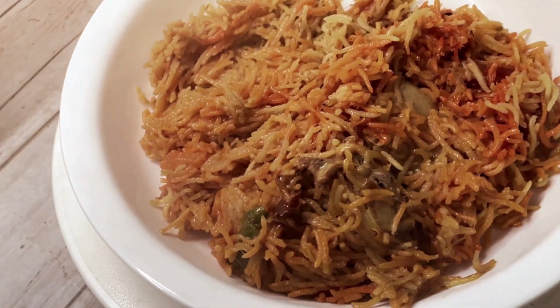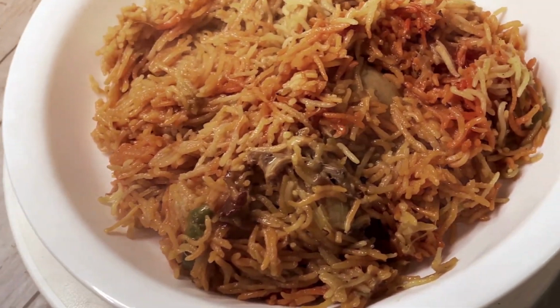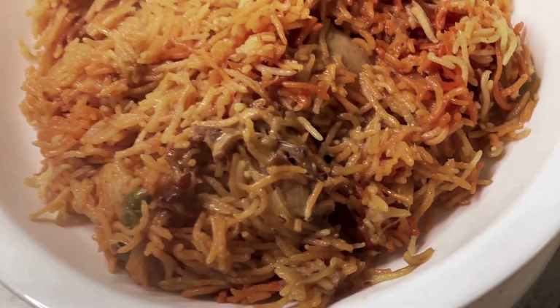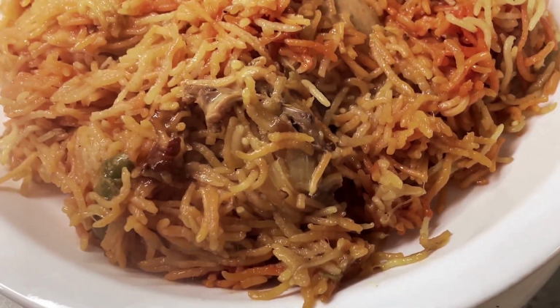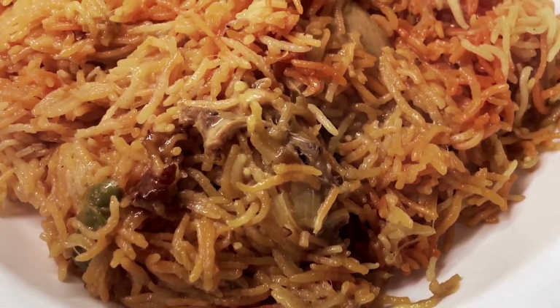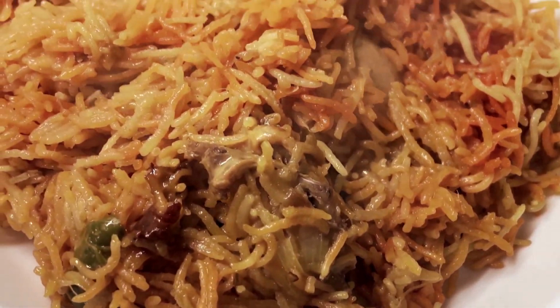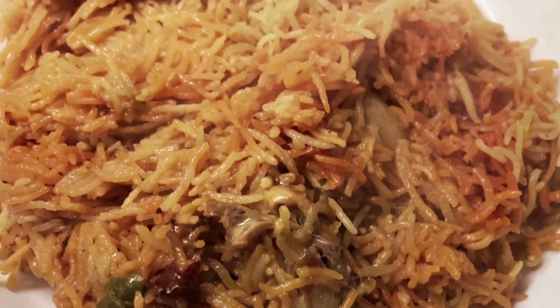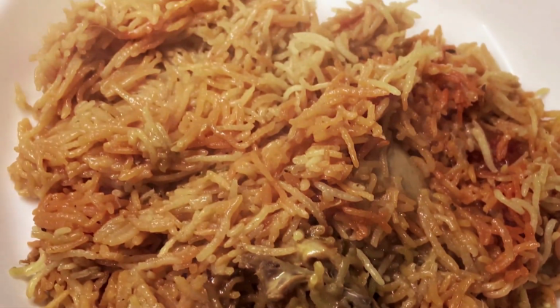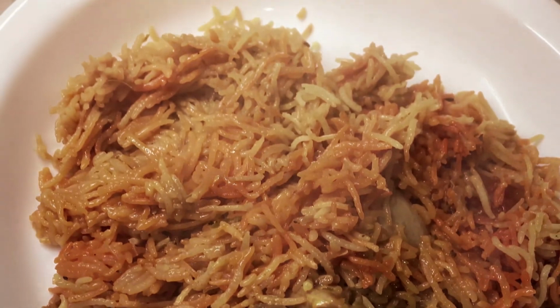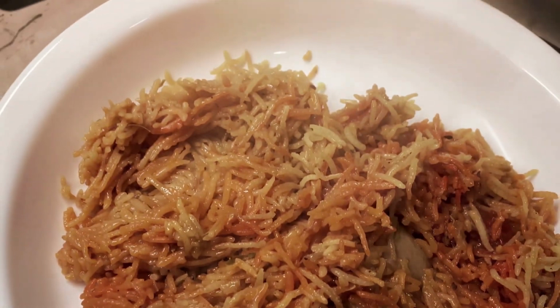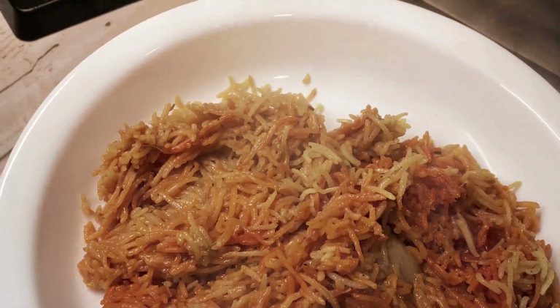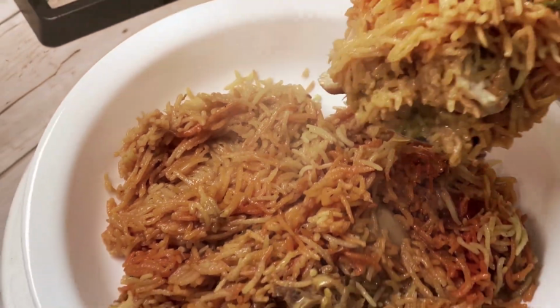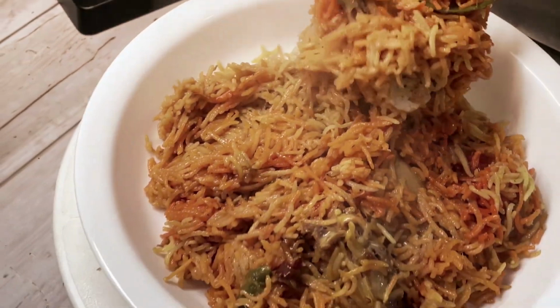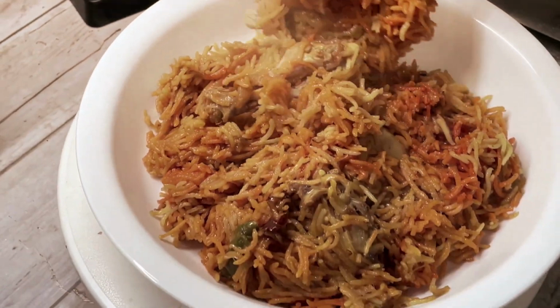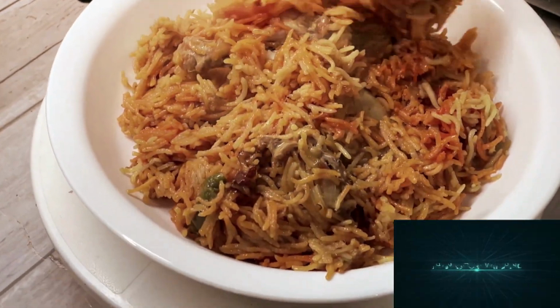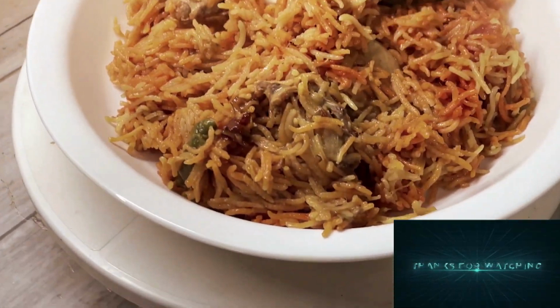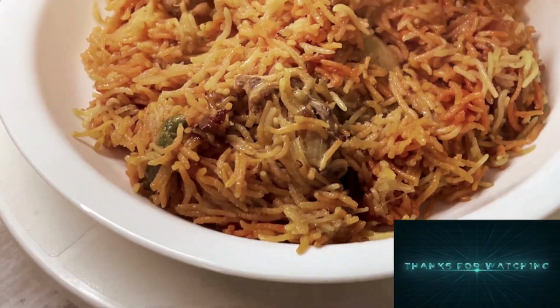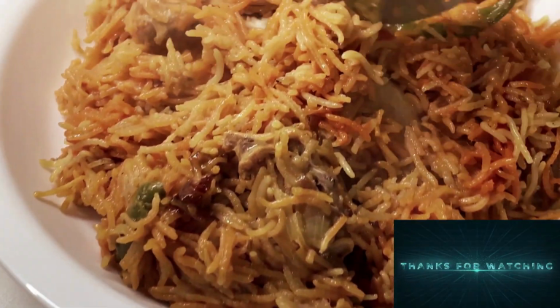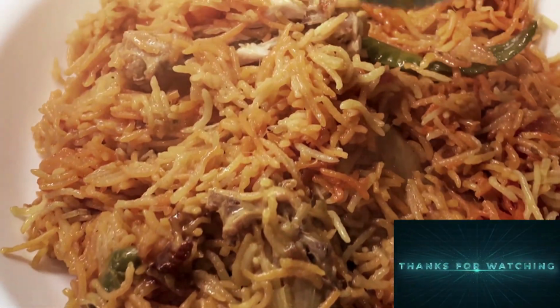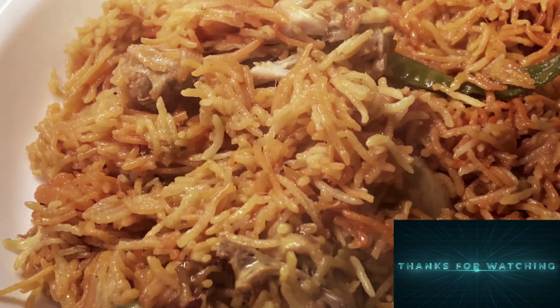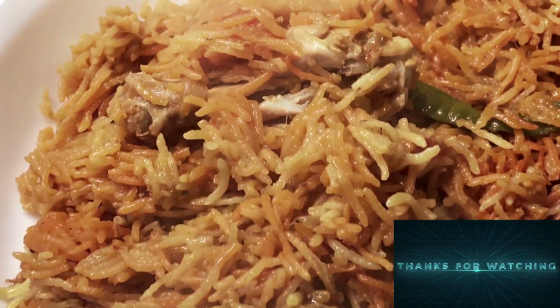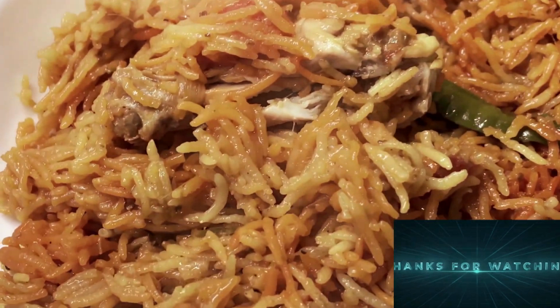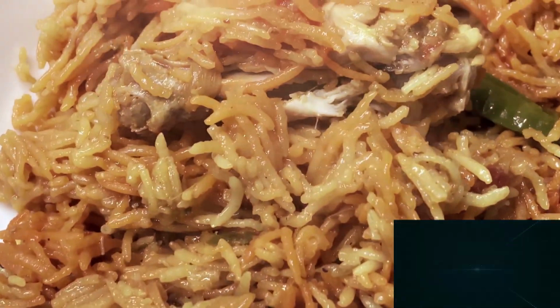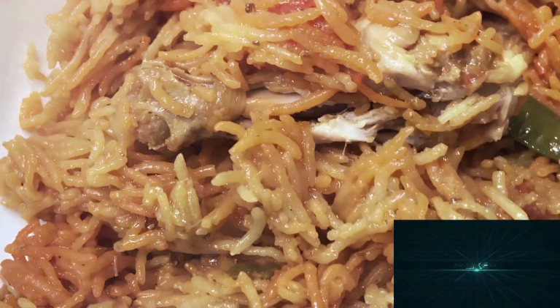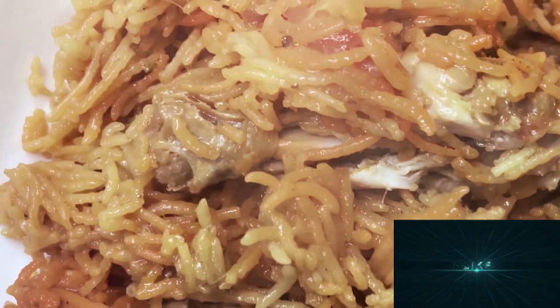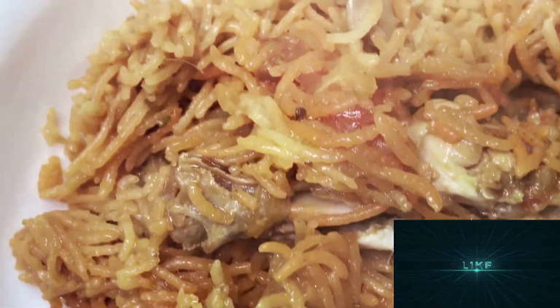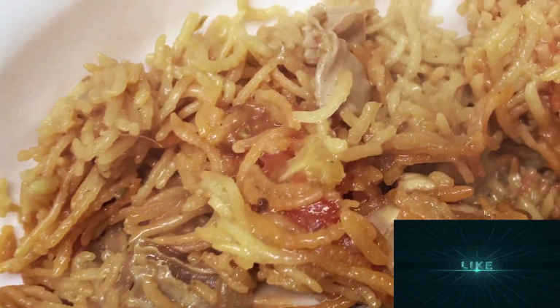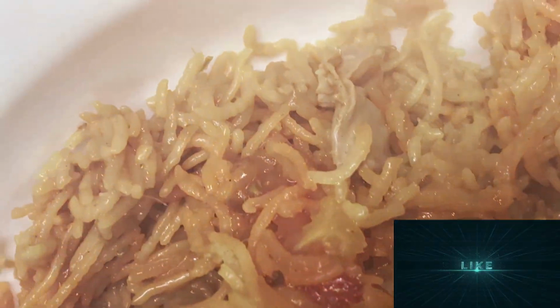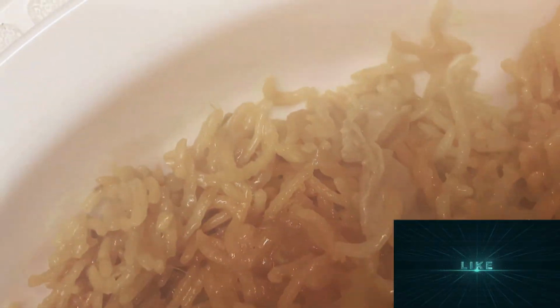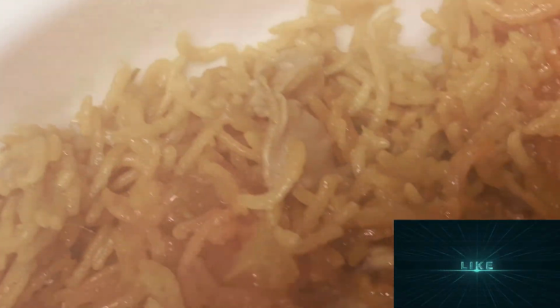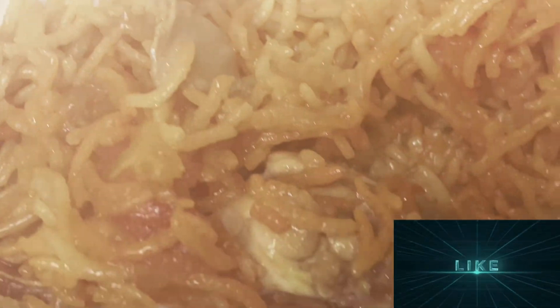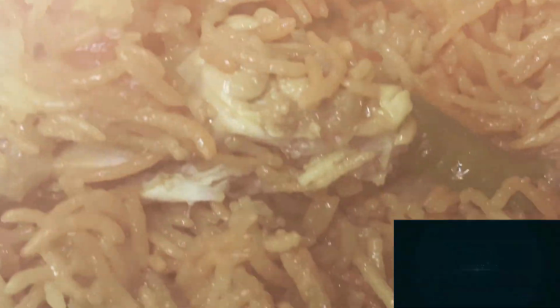Well guys, thanks for watching and stay connected. This is Shirley signing off from Shirley's Kitchen — please don't forget to subscribe to my channel for more delicious recipes. Bye-bye for now!